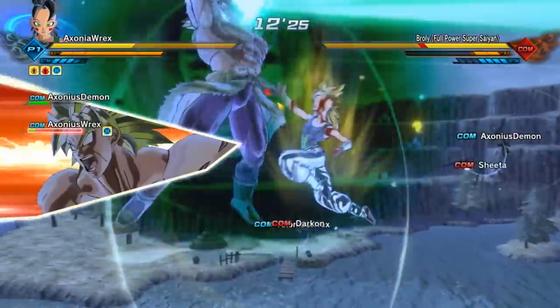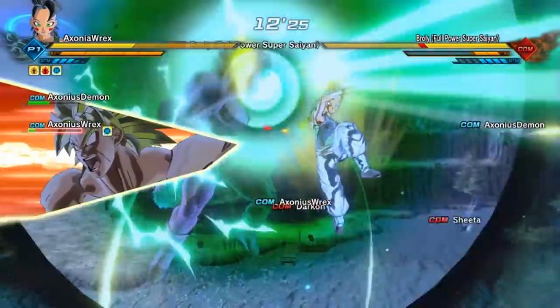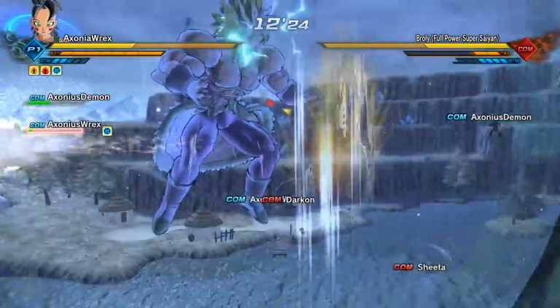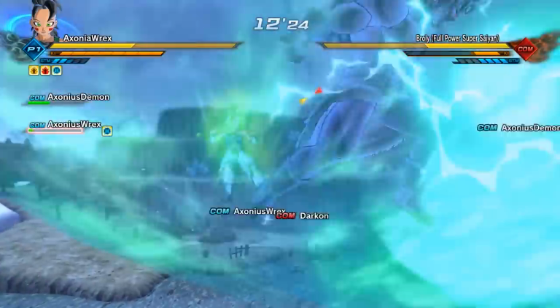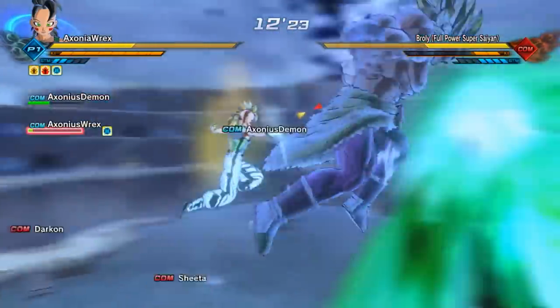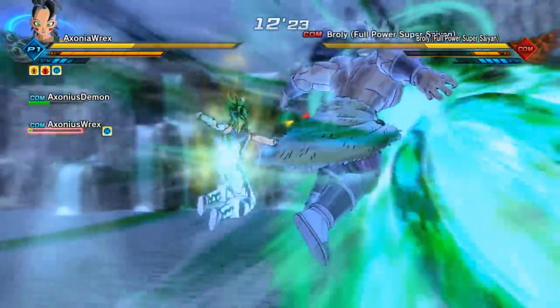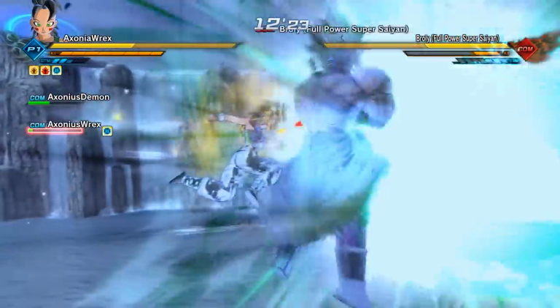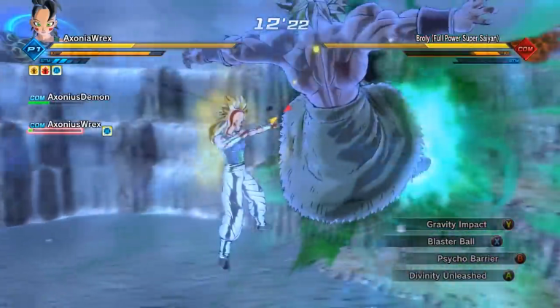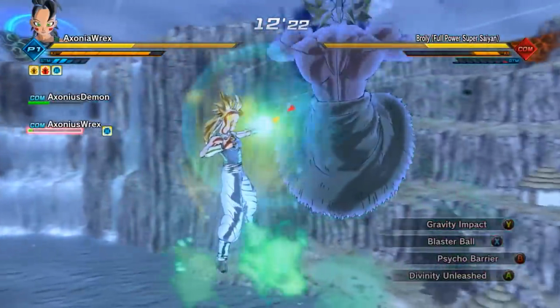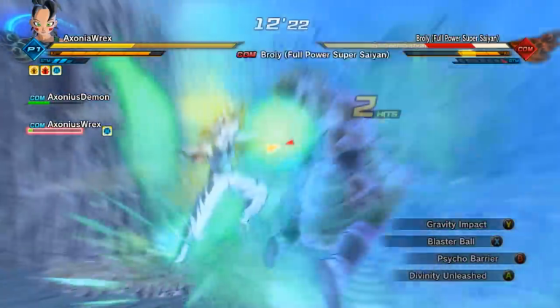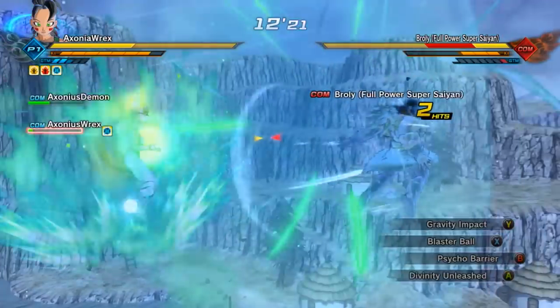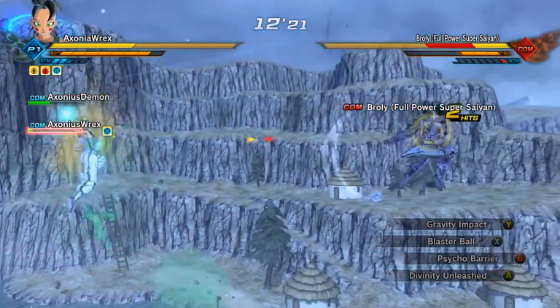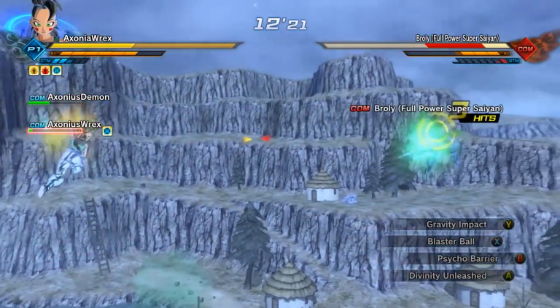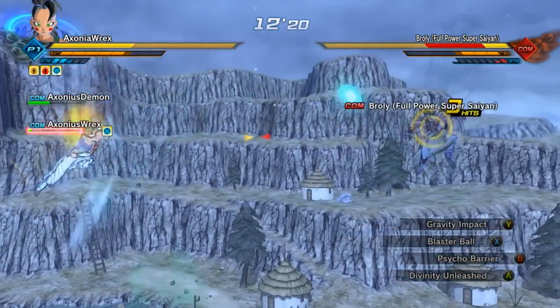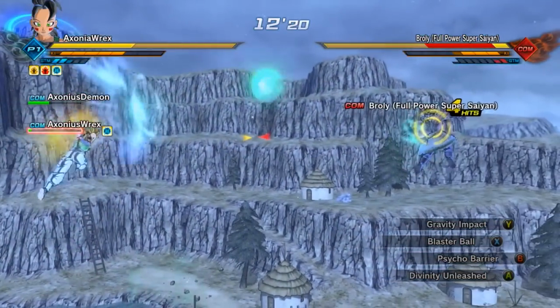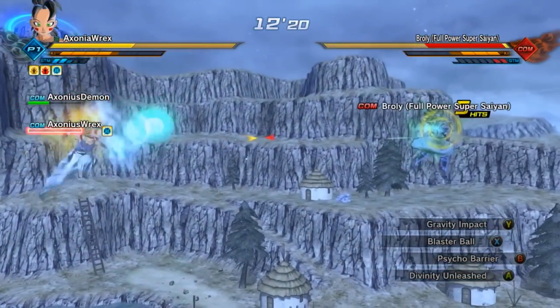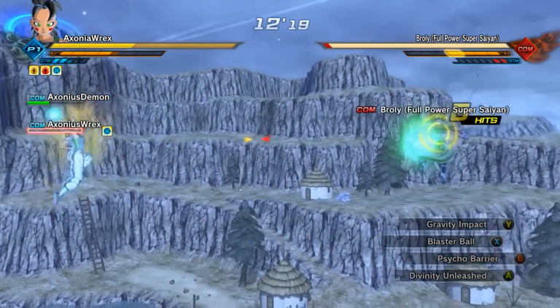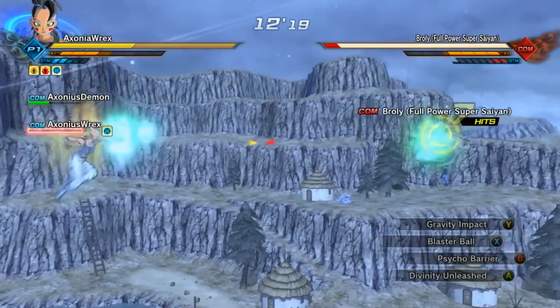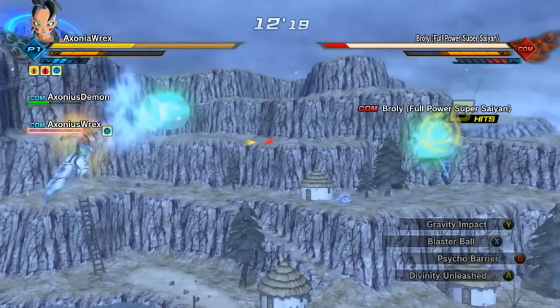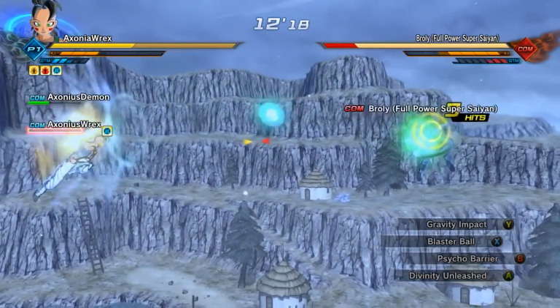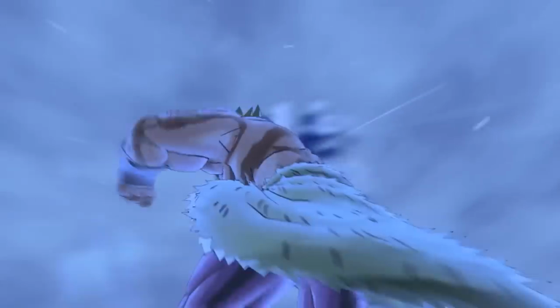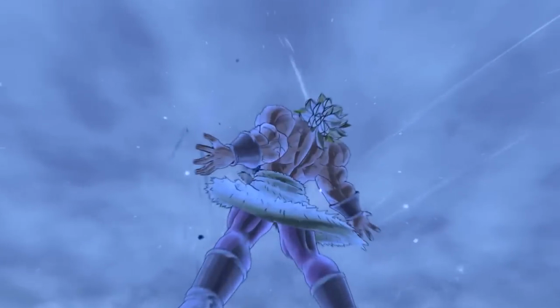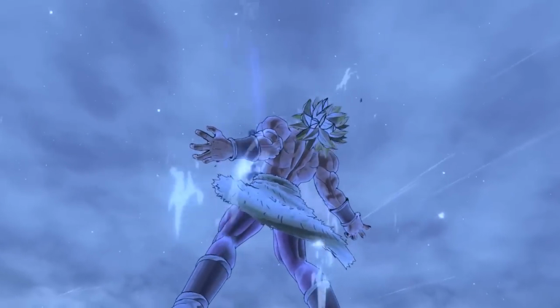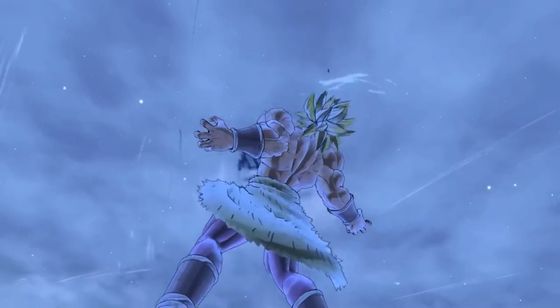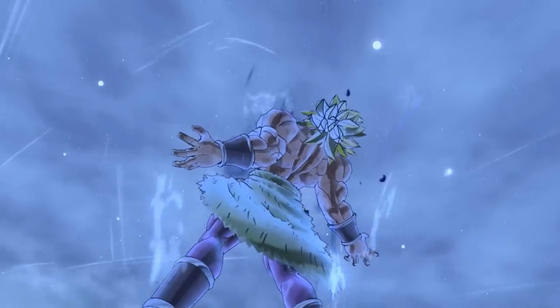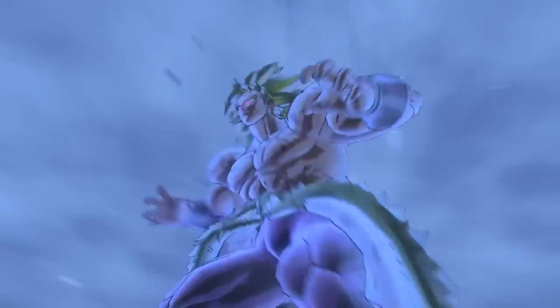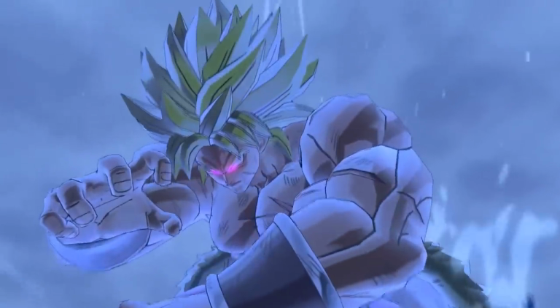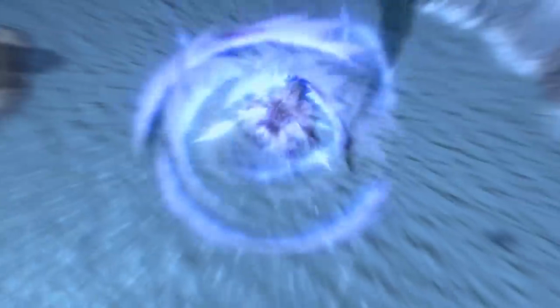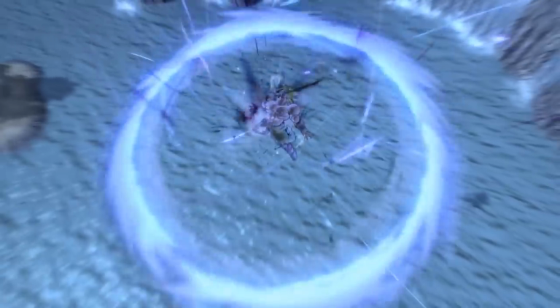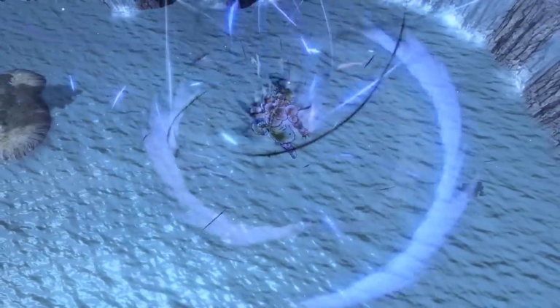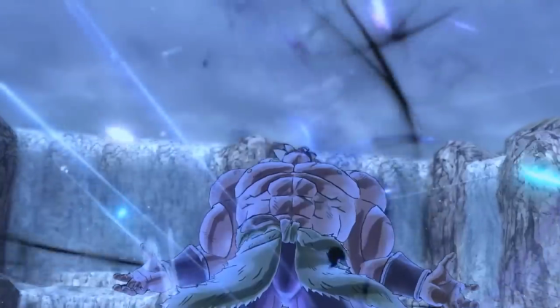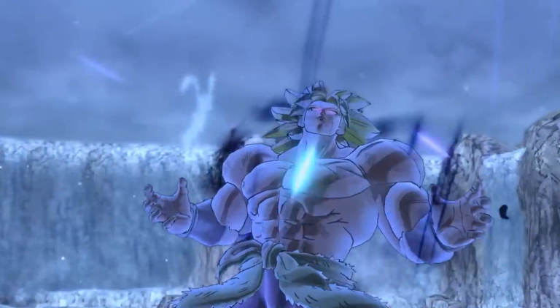If Broly uses Gigantic Drawer, you can easily vanish behind him and then stamina break him. It's actually an extremely easy move to get around if you're close to Broly. Surprisingly, he's gonna then power up yet again.